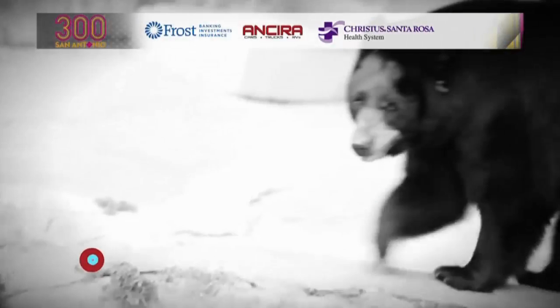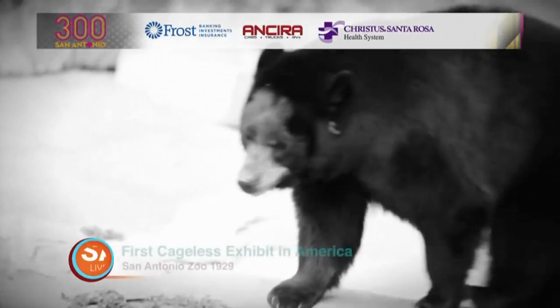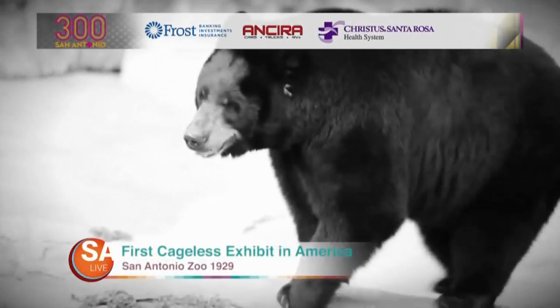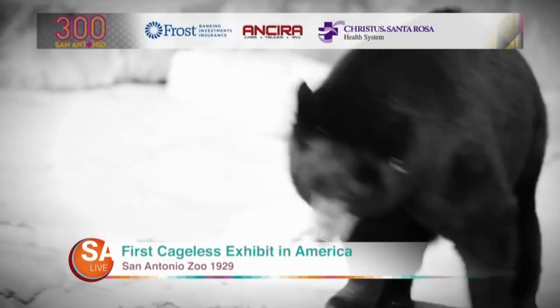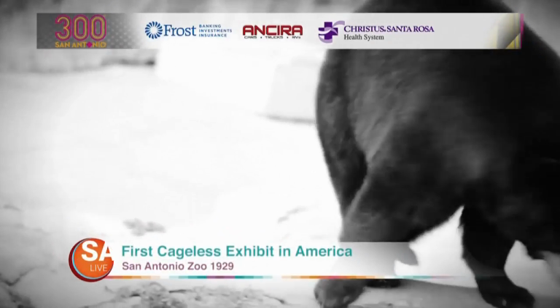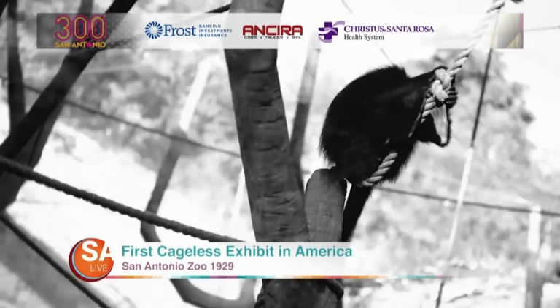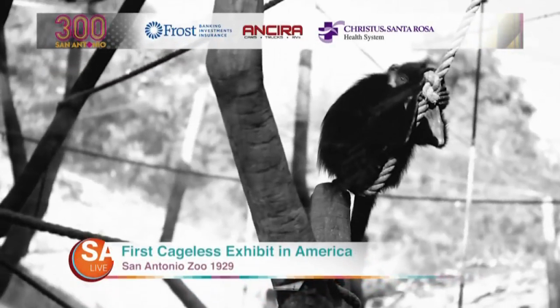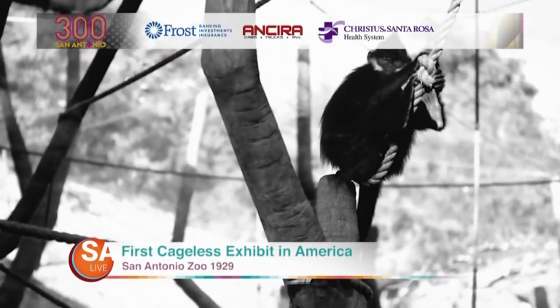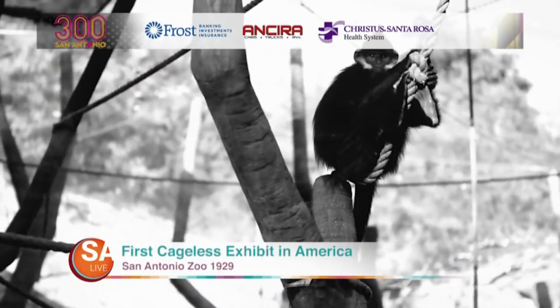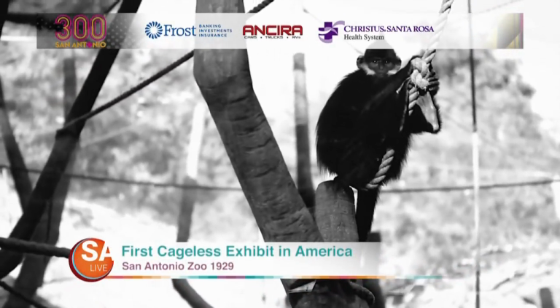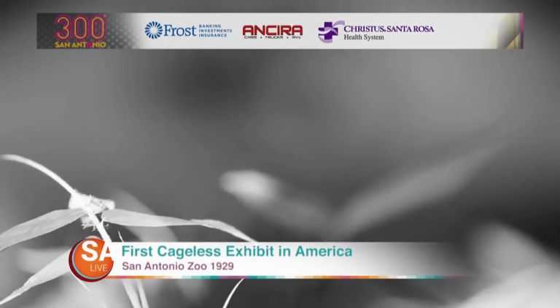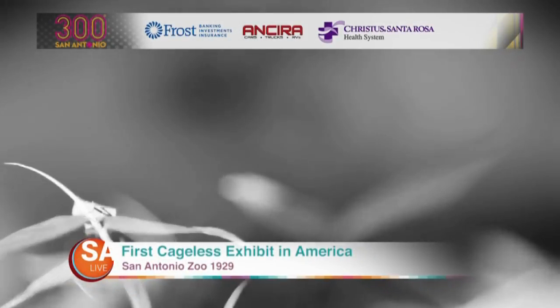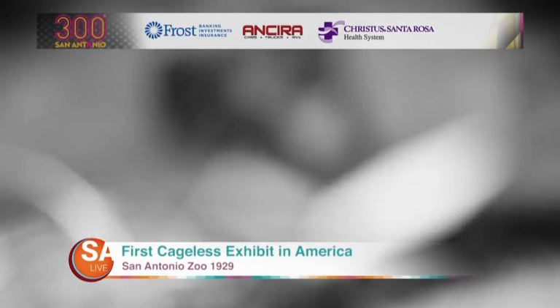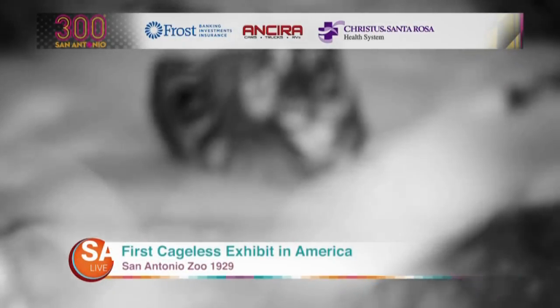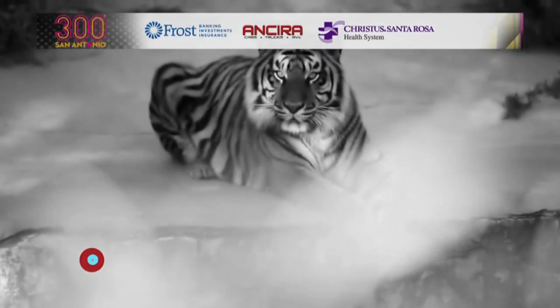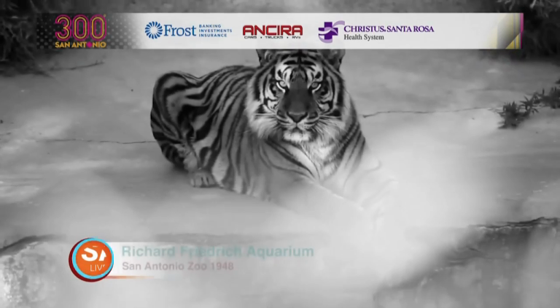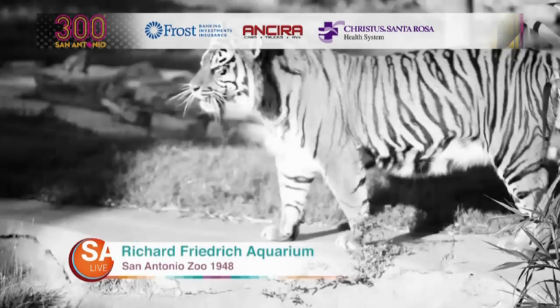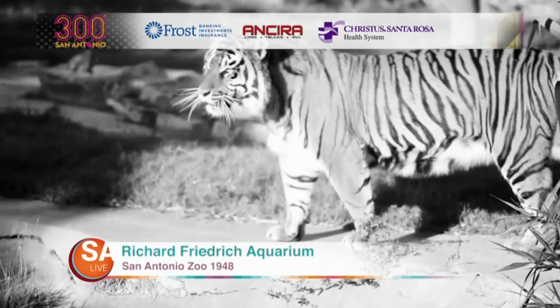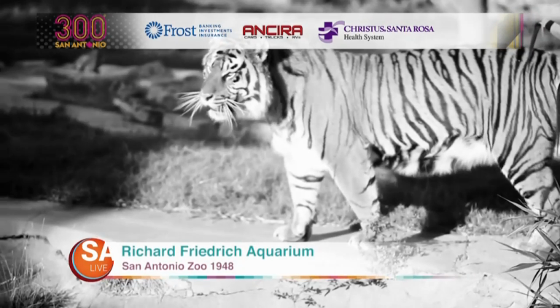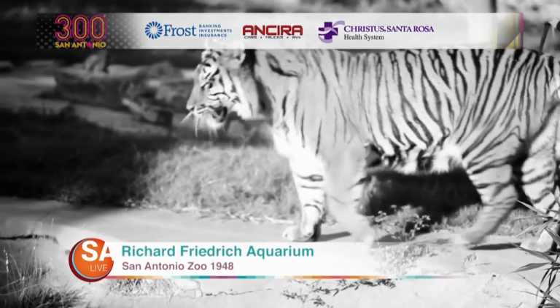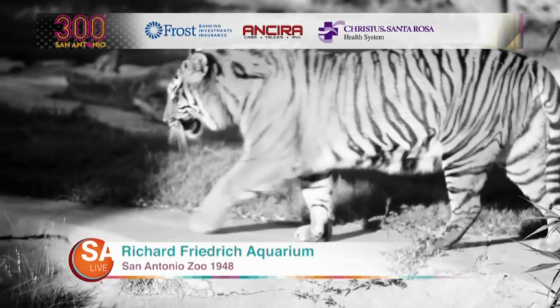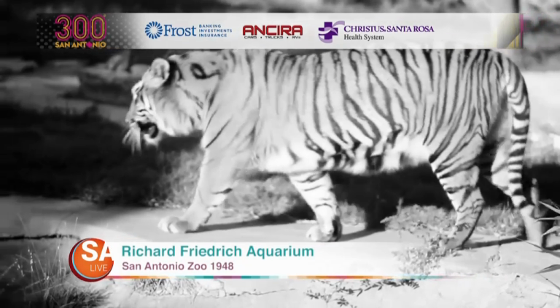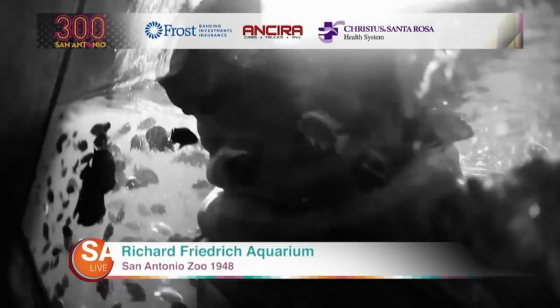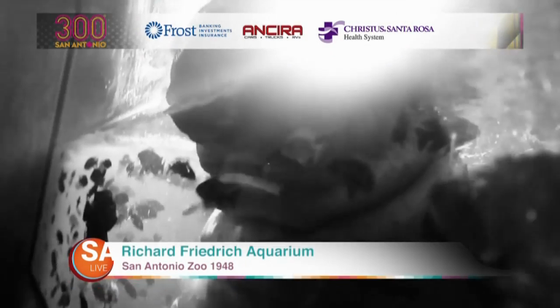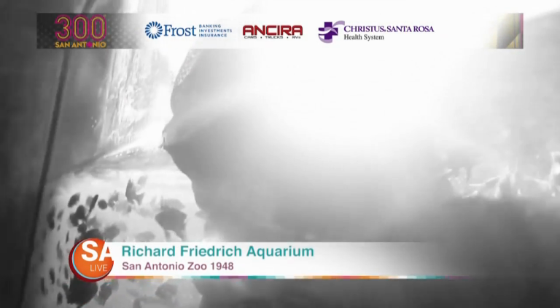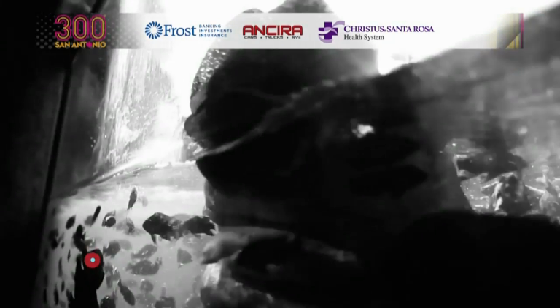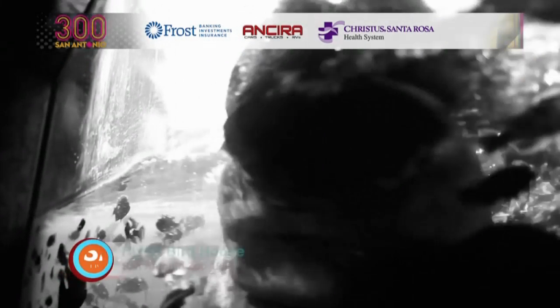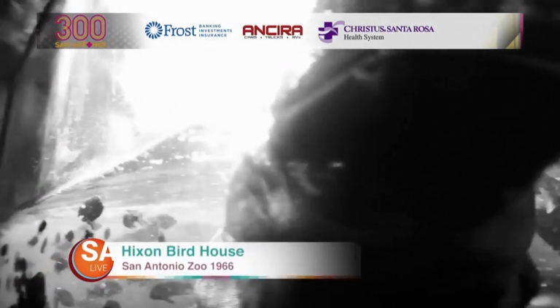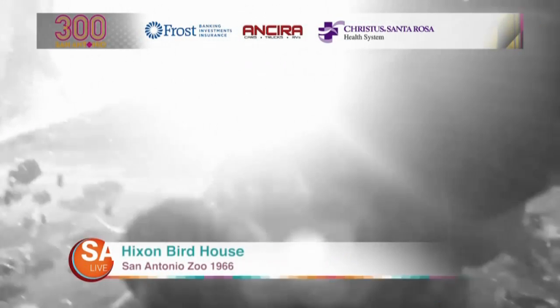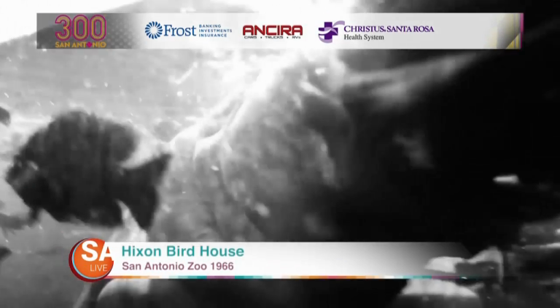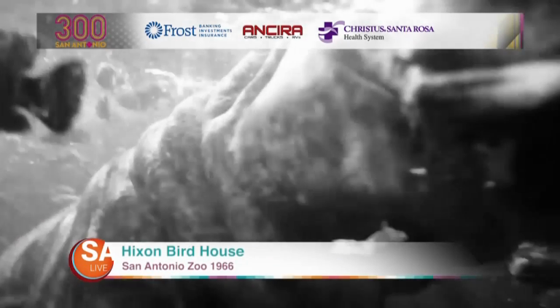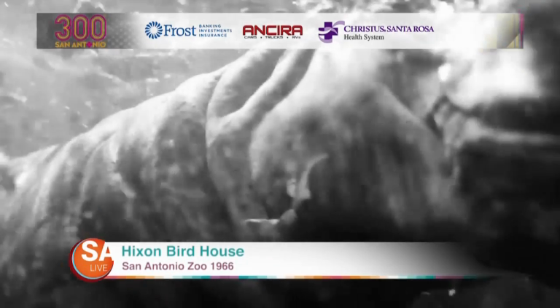The first cageless exhibits in America opened at the San Antonio Zoo in 1929, followed by the Richard Frederick Aquarium in 1948 and the Hickson Birdhouse in 1966.